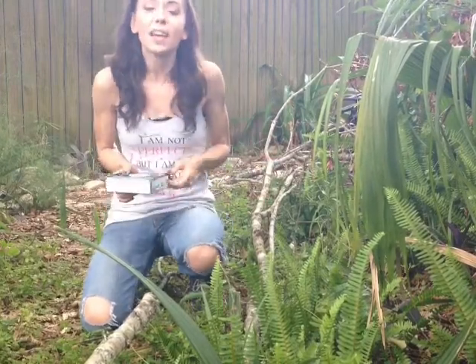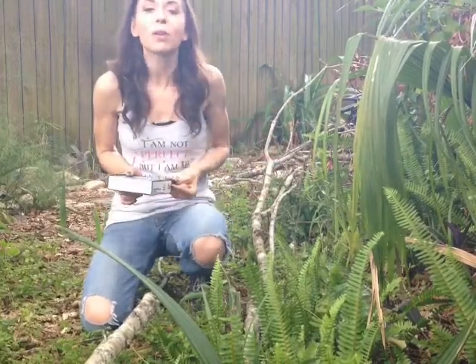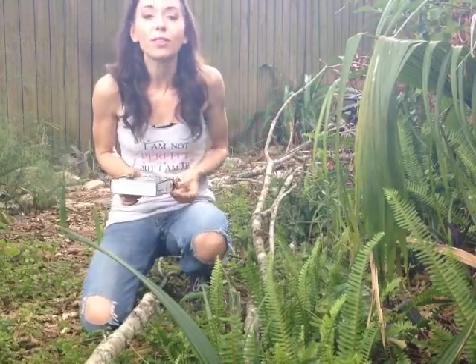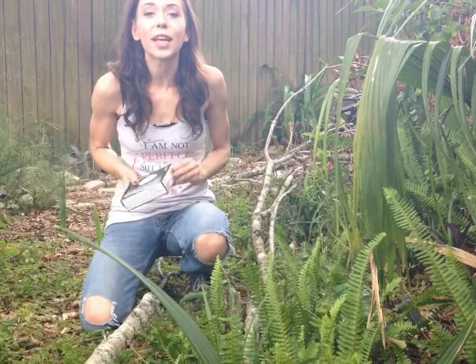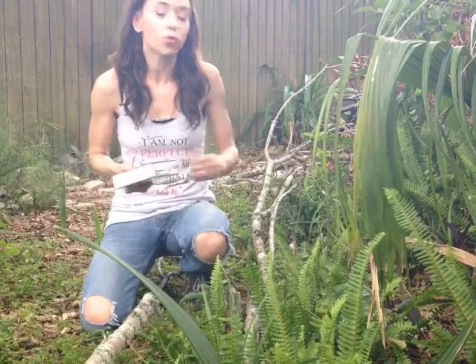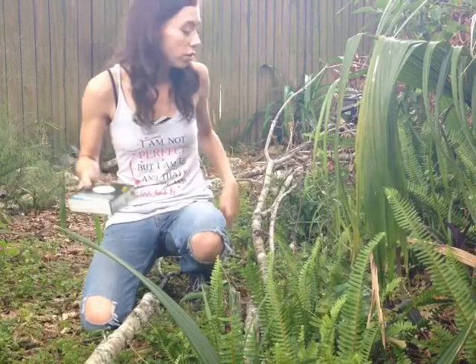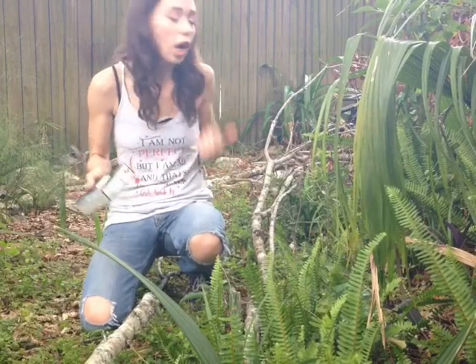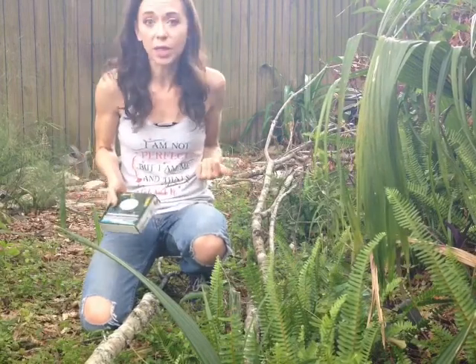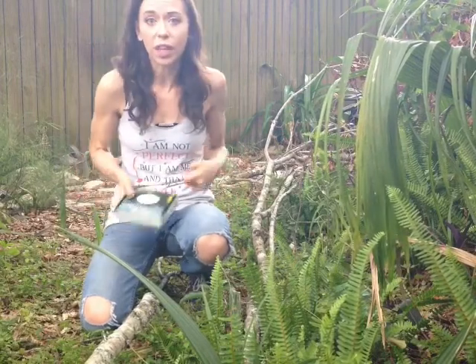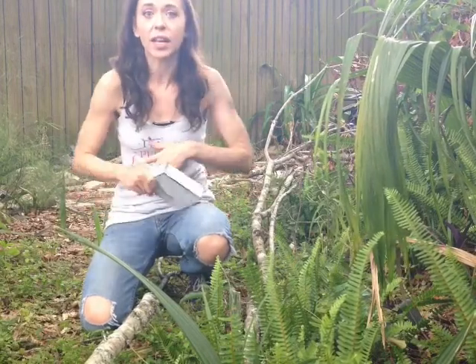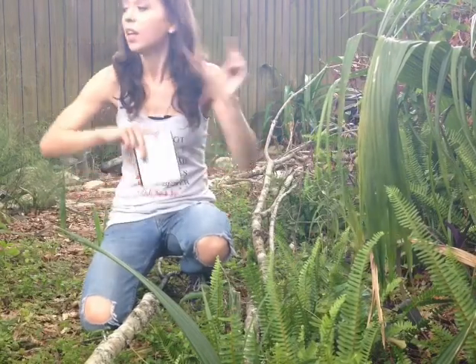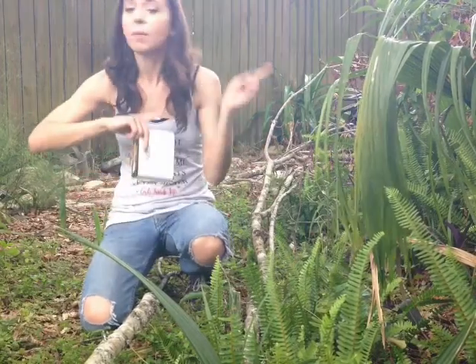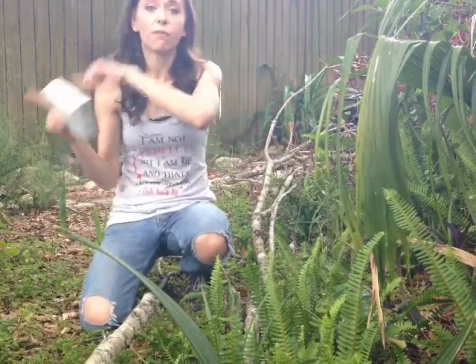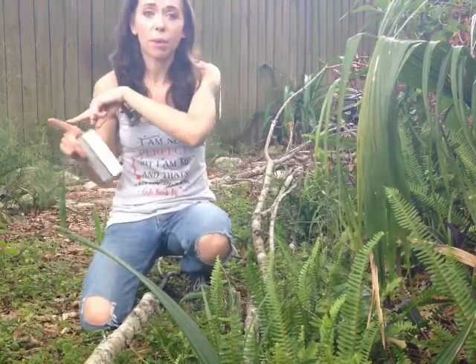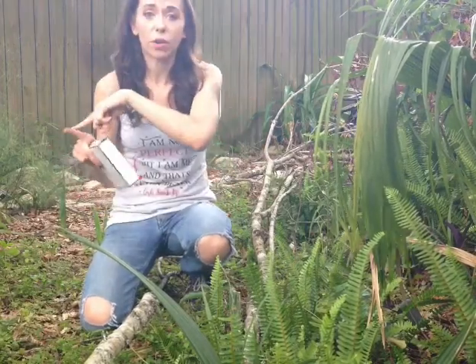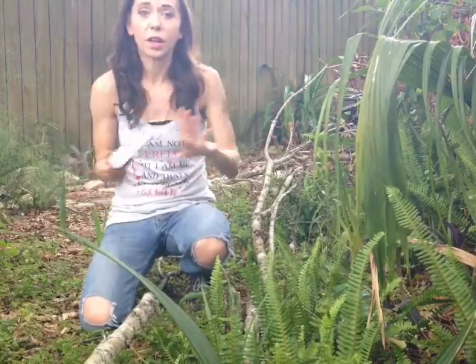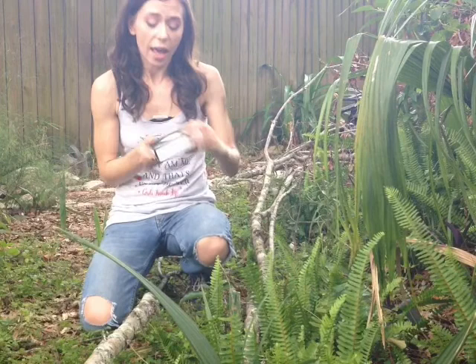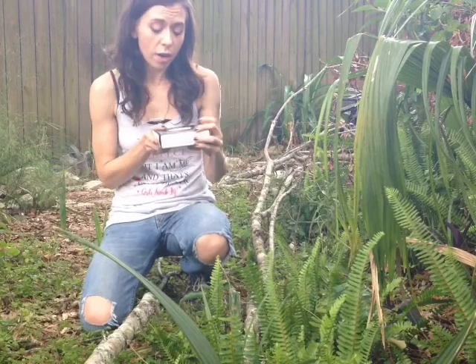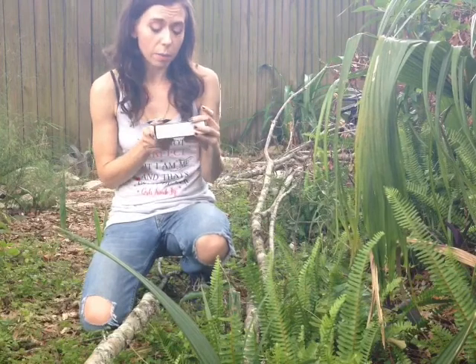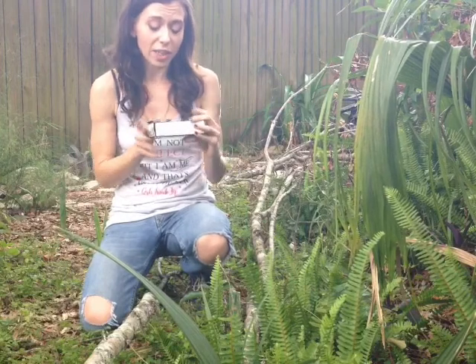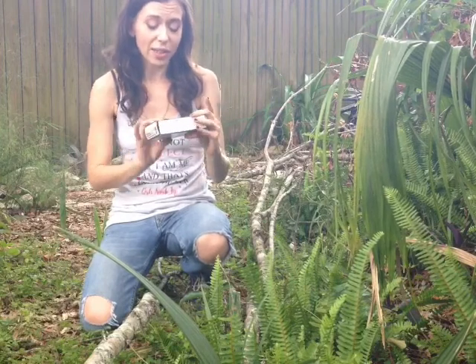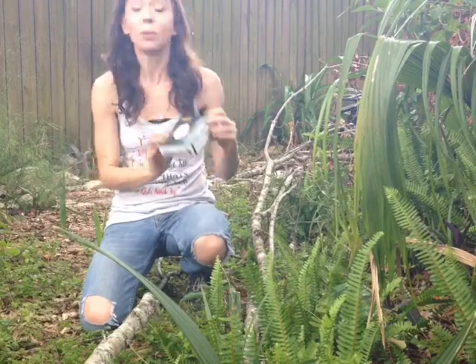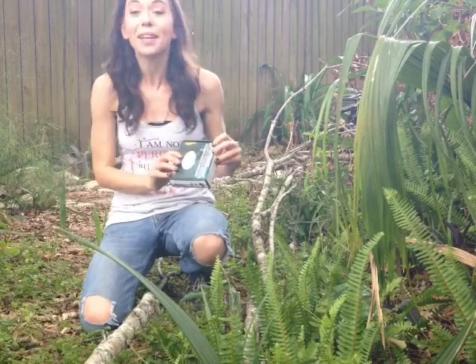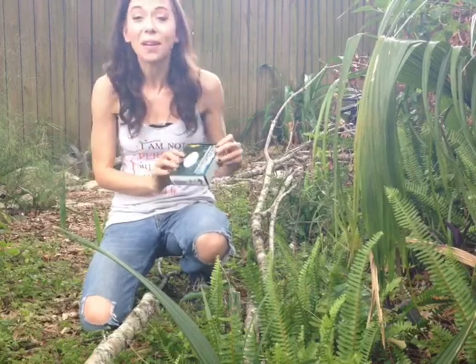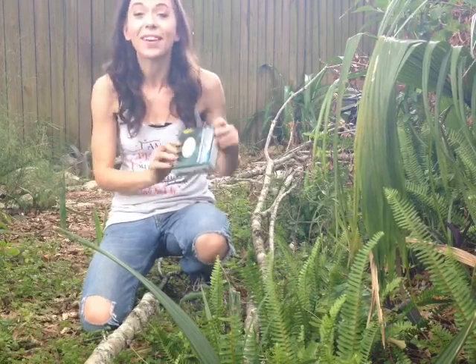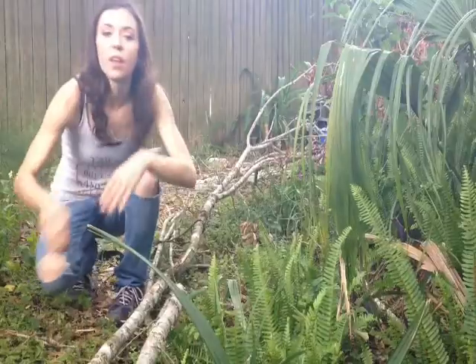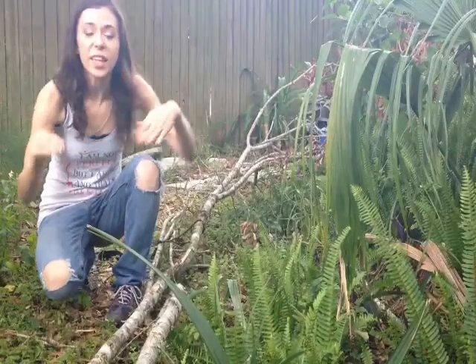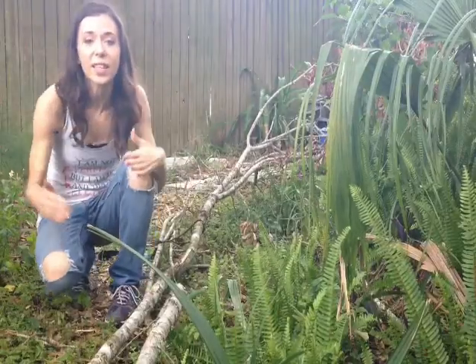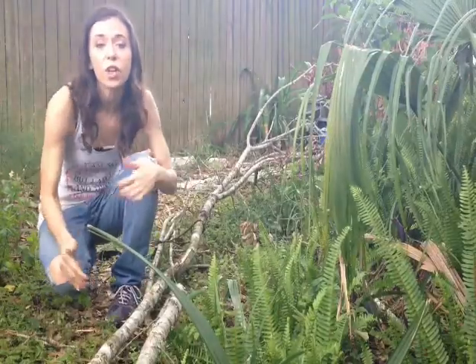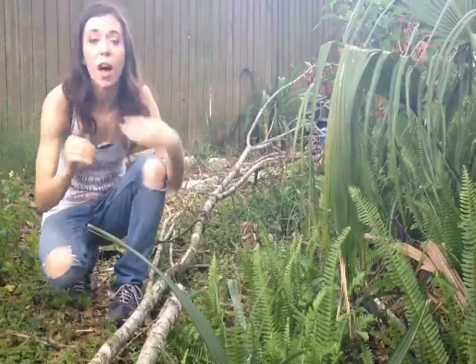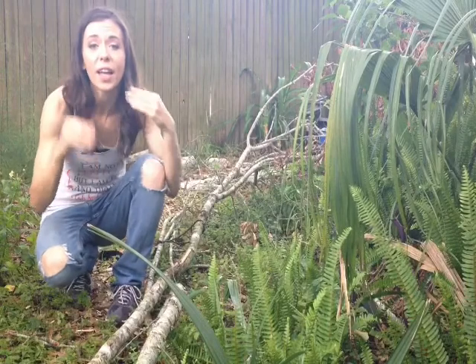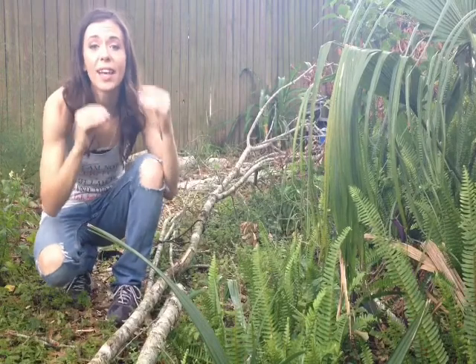Anyways, what I'm going to do today is try to chop up some of these and get them into the fire pit over here, and what I'm going to be using is this Sumpri Camping Gear 36 inch pocket hand chainsaw kit.